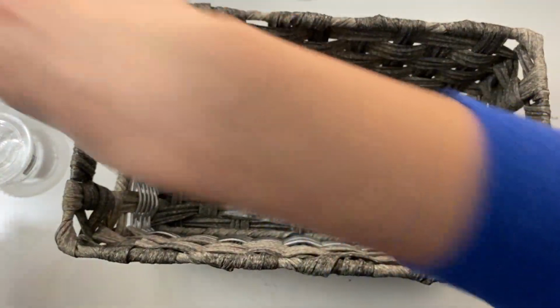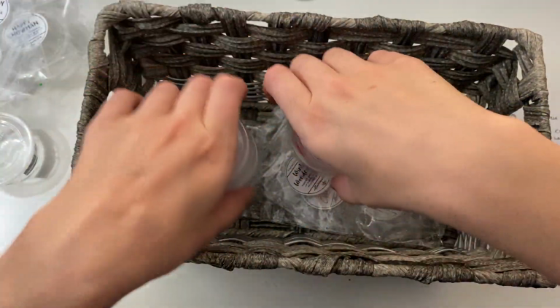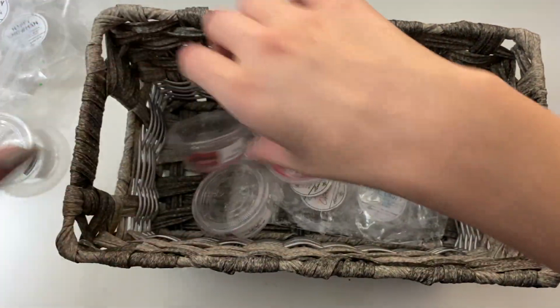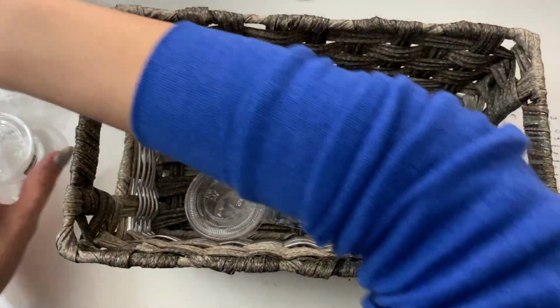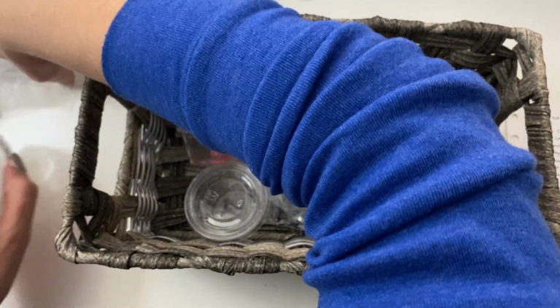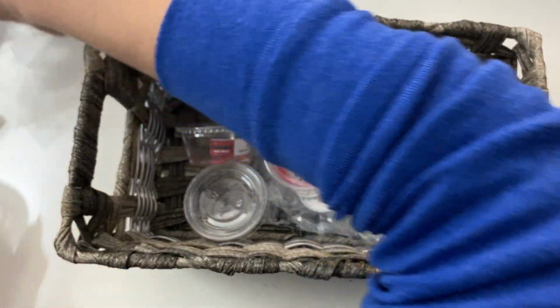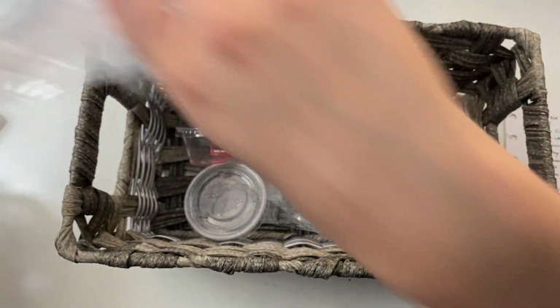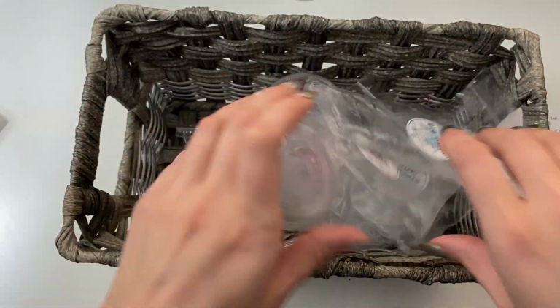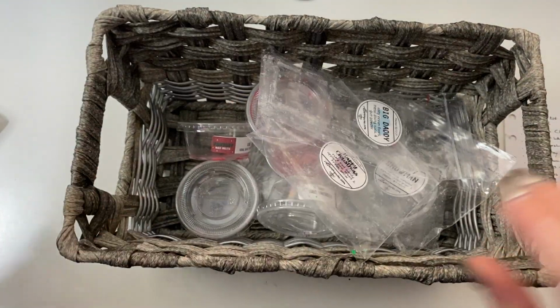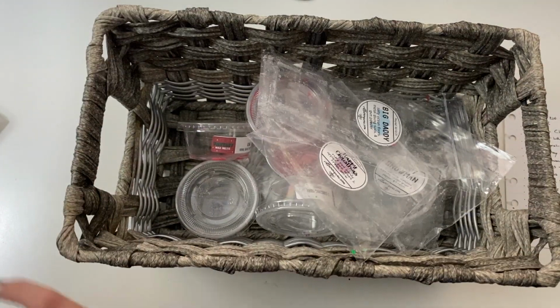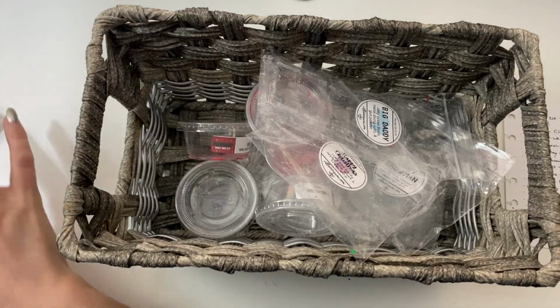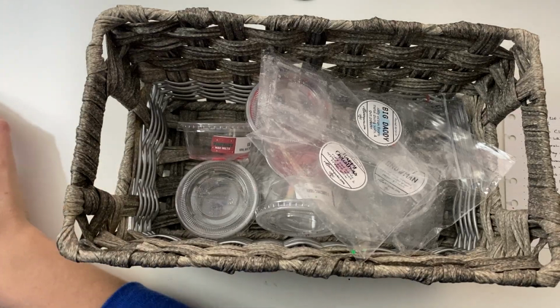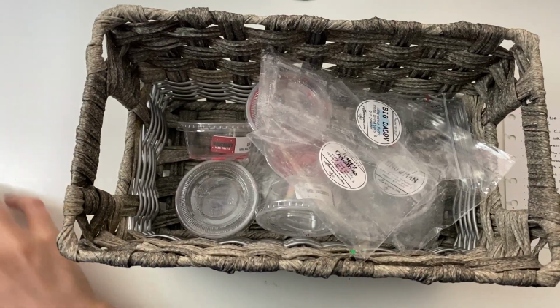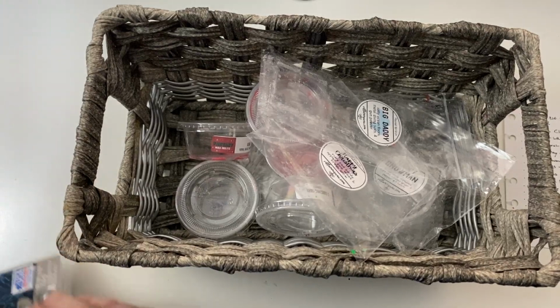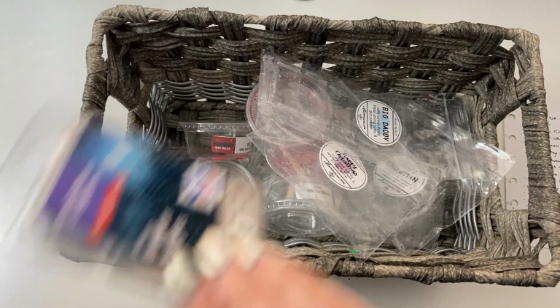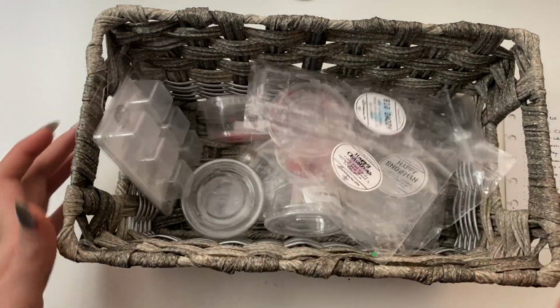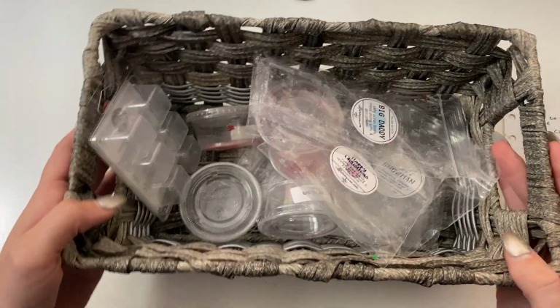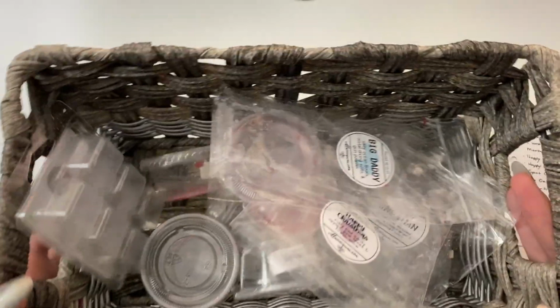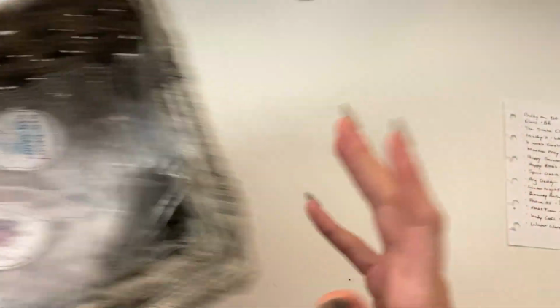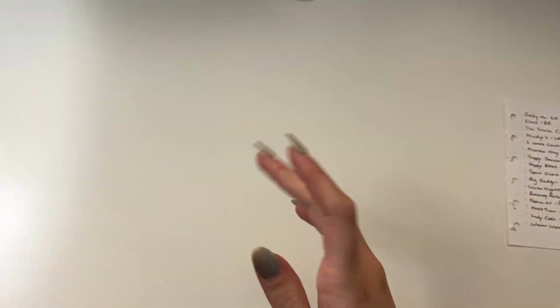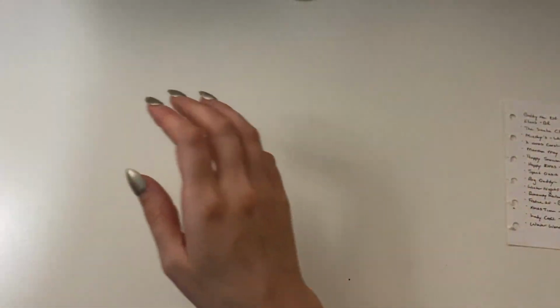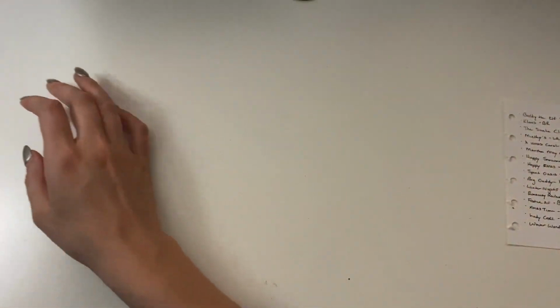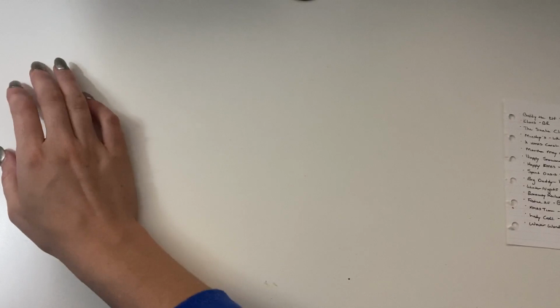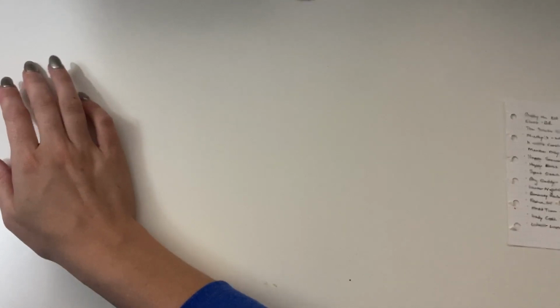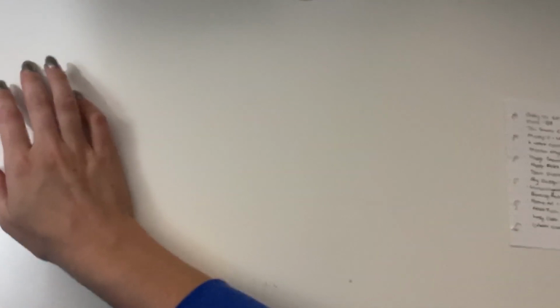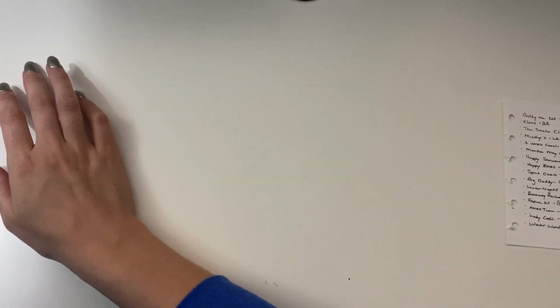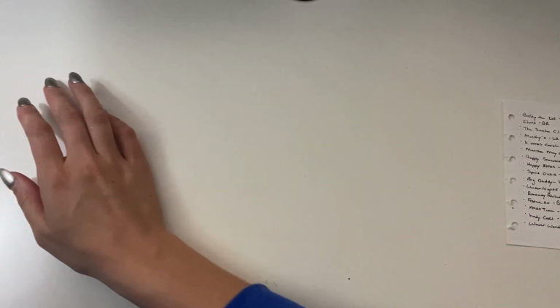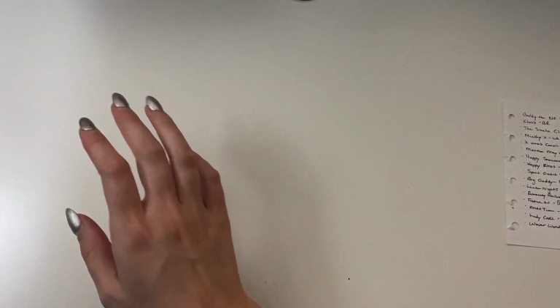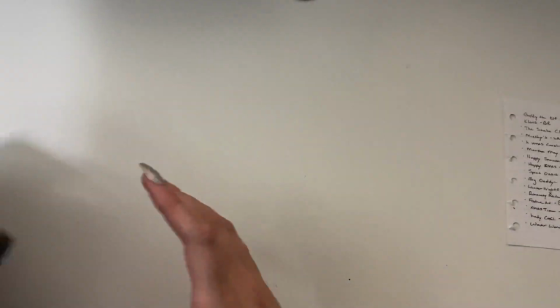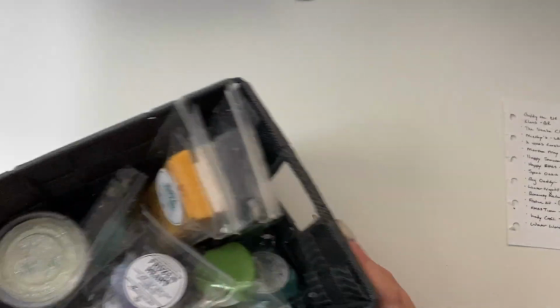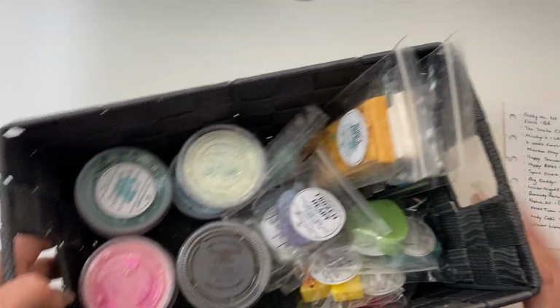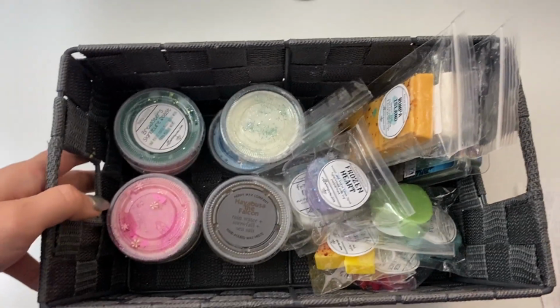That is my empties, then. Now on to what I'm melting this week.